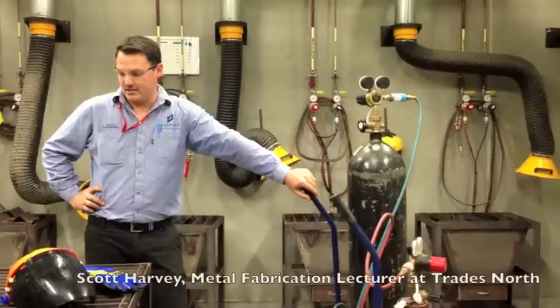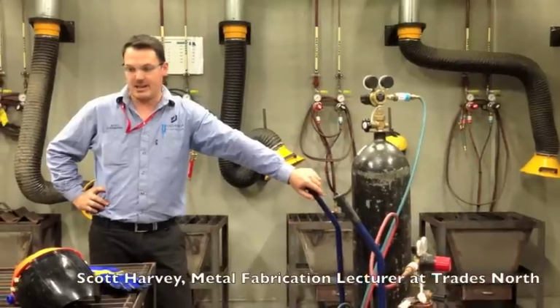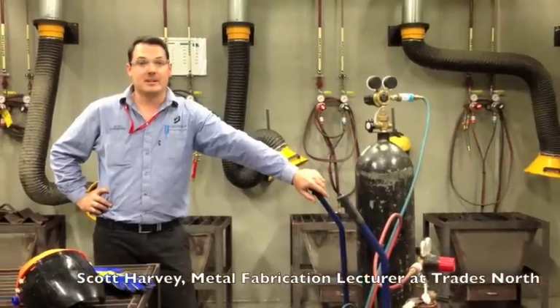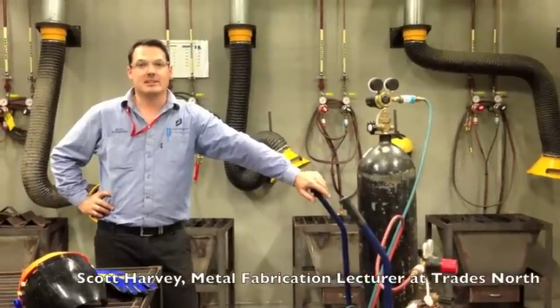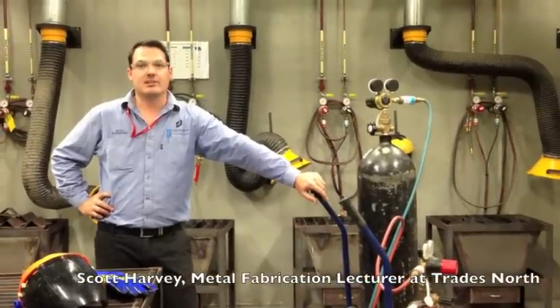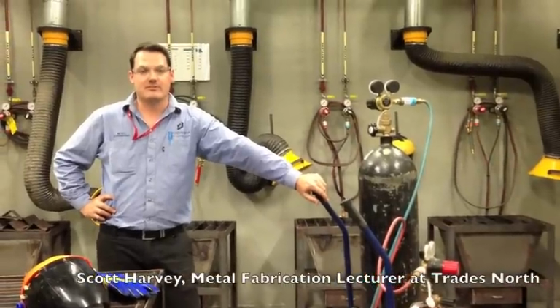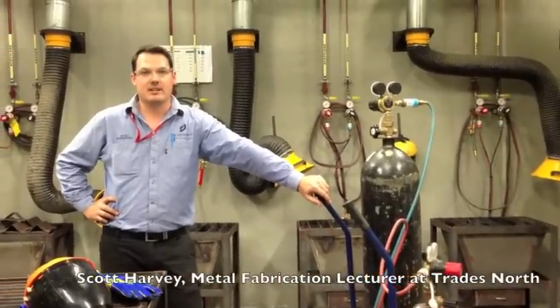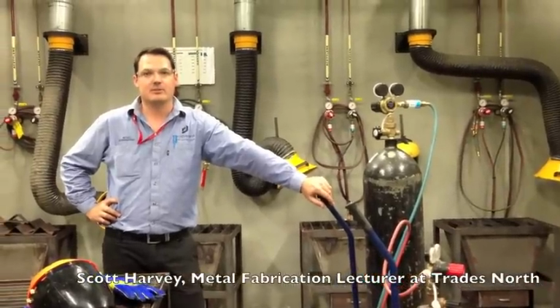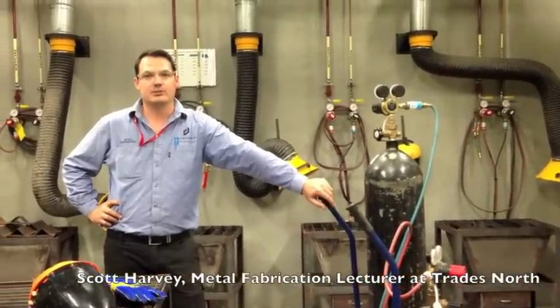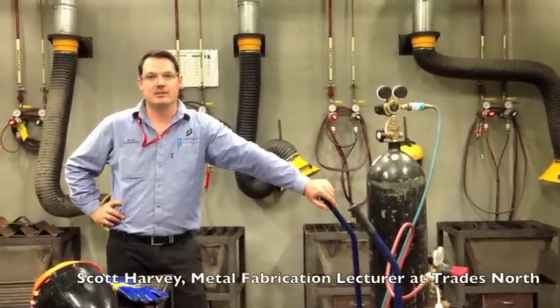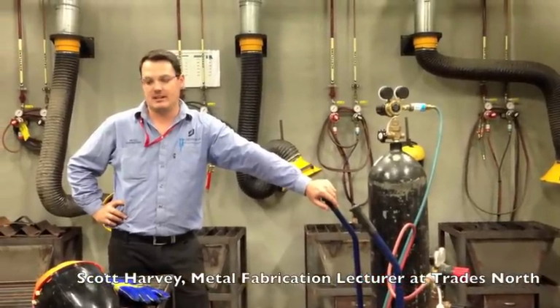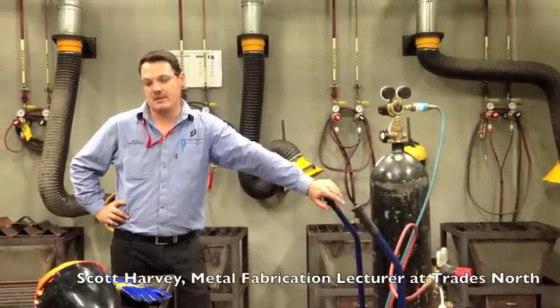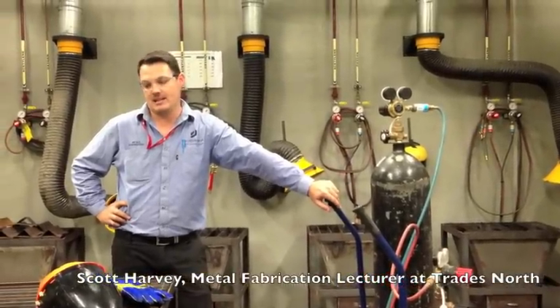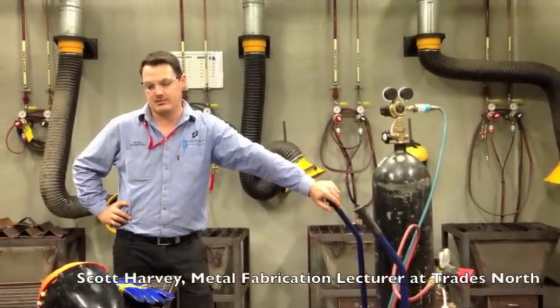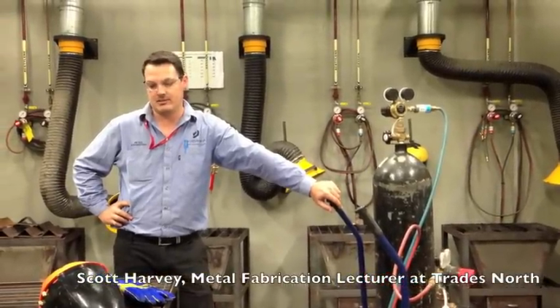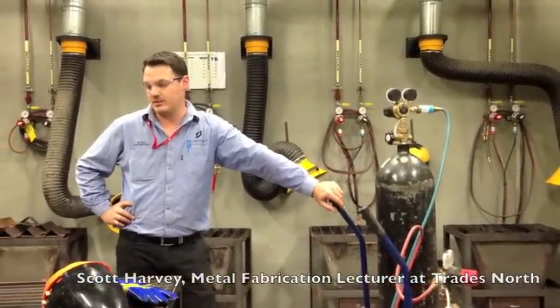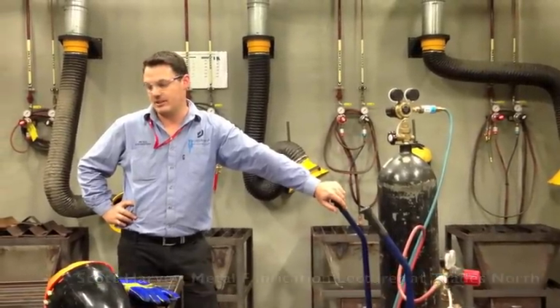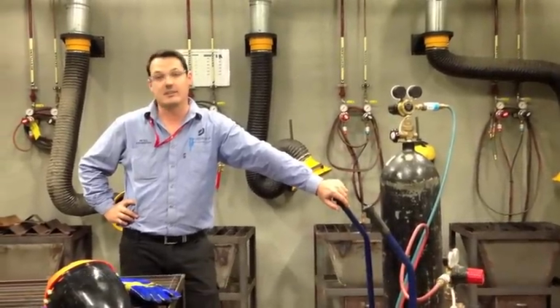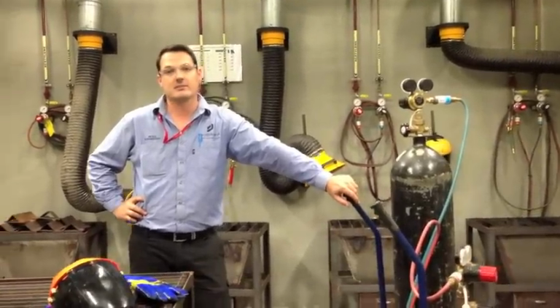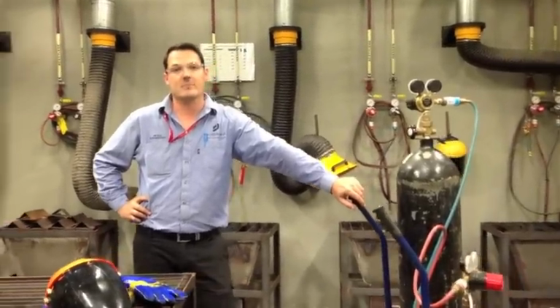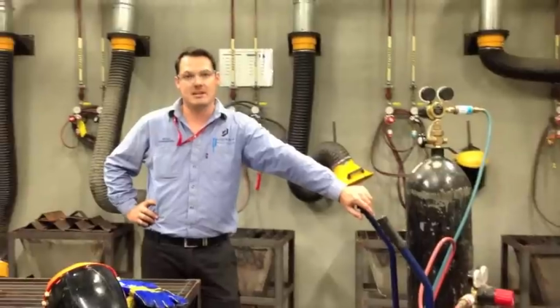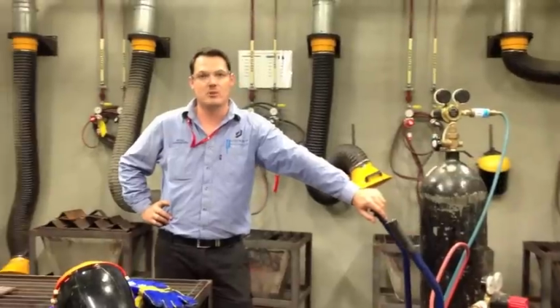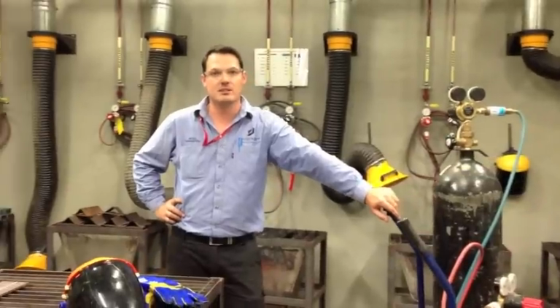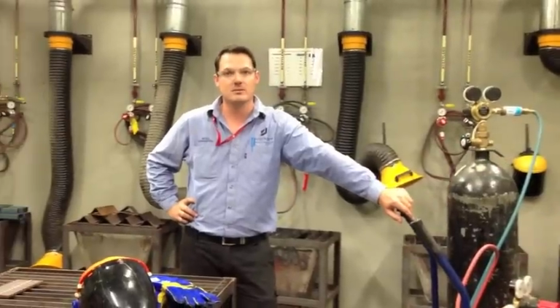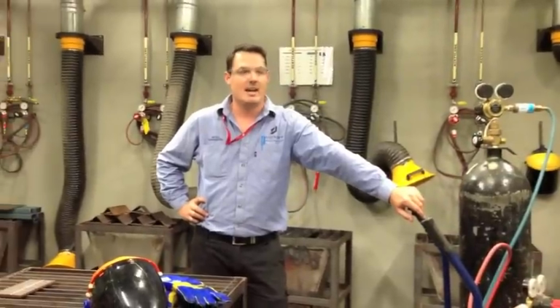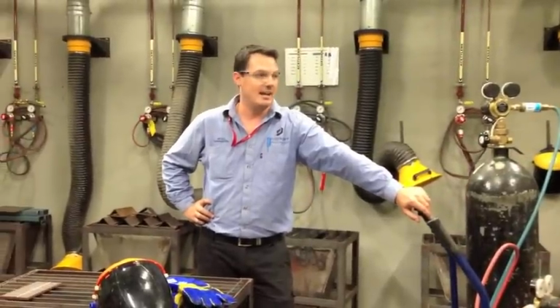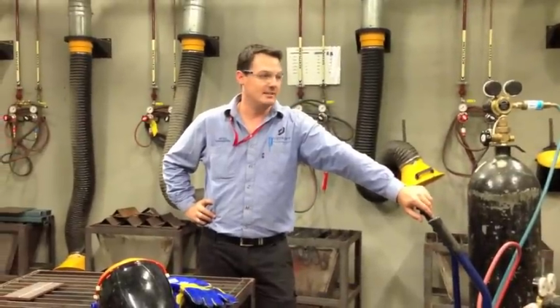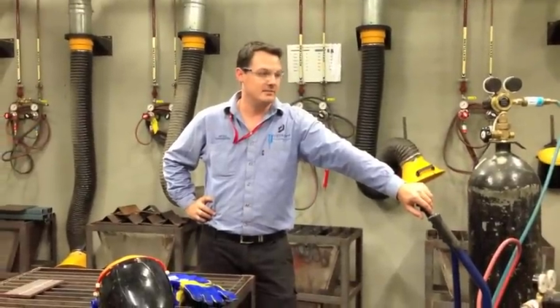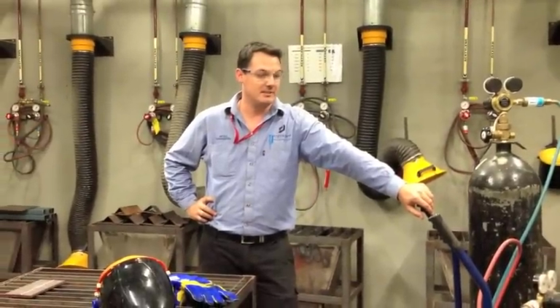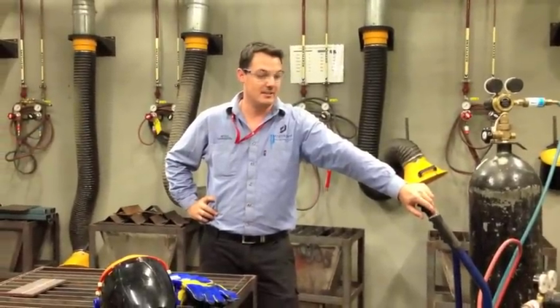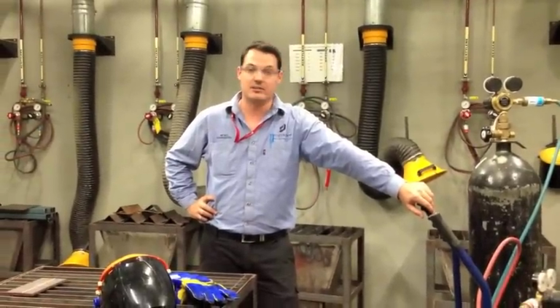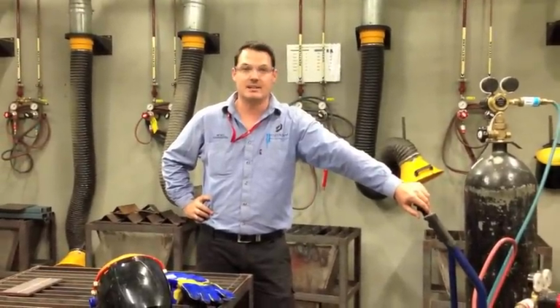Today I'm basically going to show you just a few safety precautions and then get straight into it. I'm going to show you how to cut this thin-wall steel and basically how to turn it down.